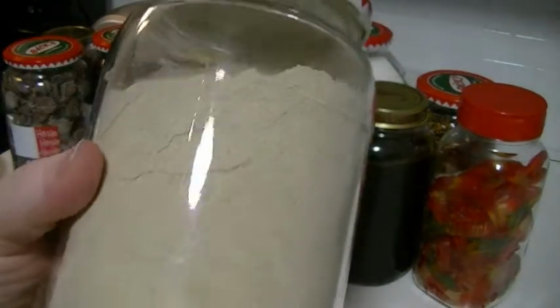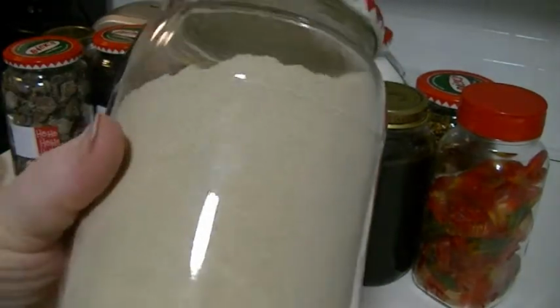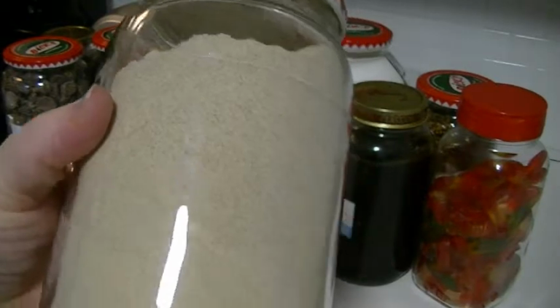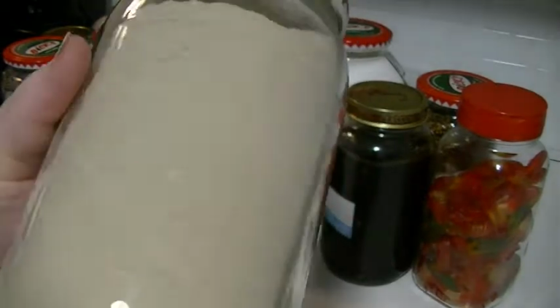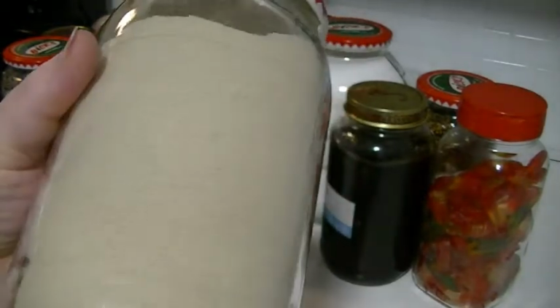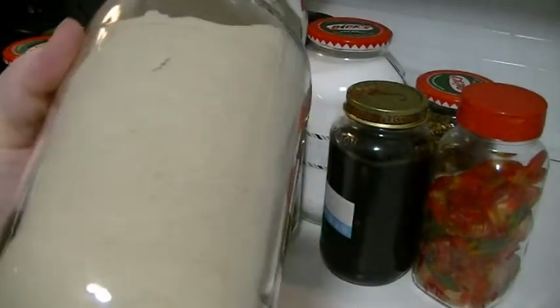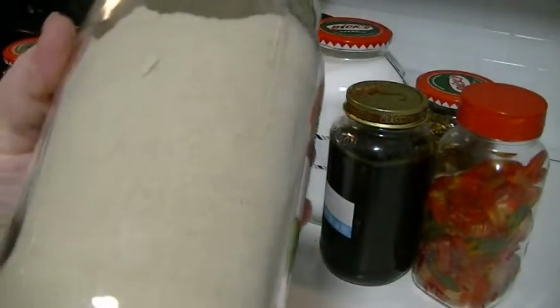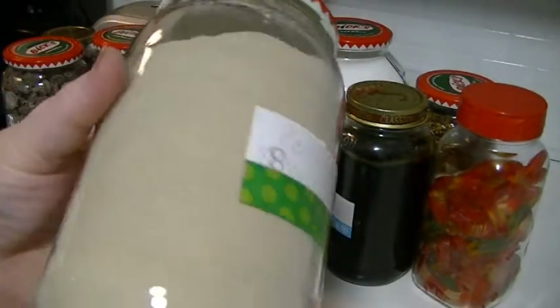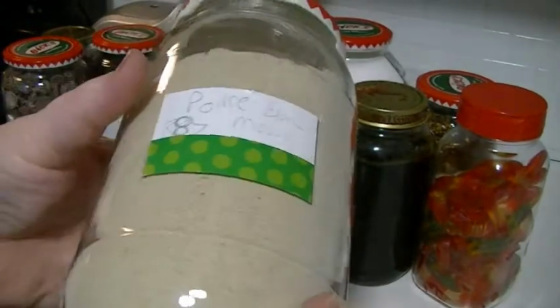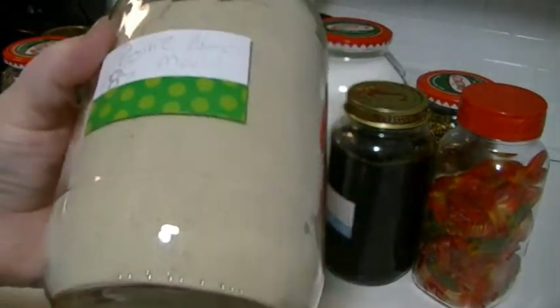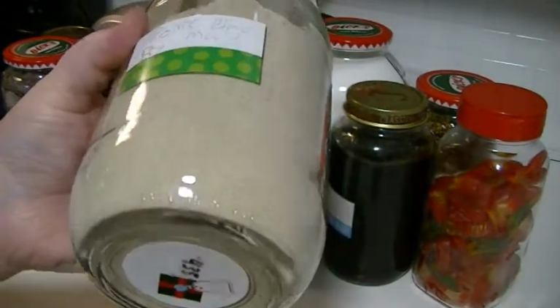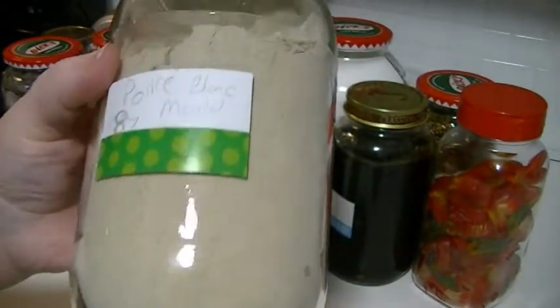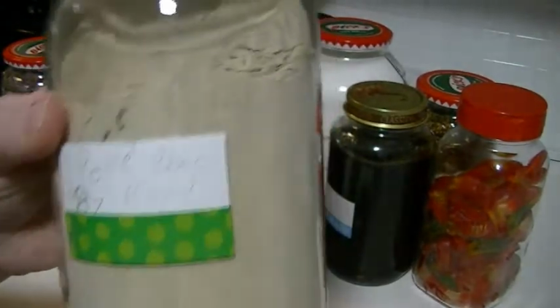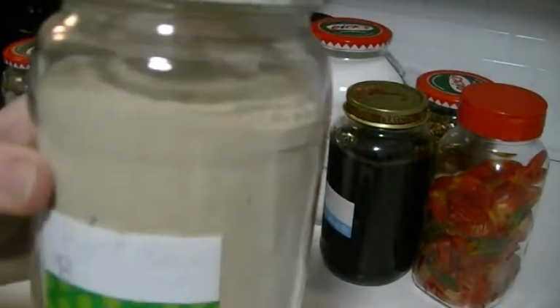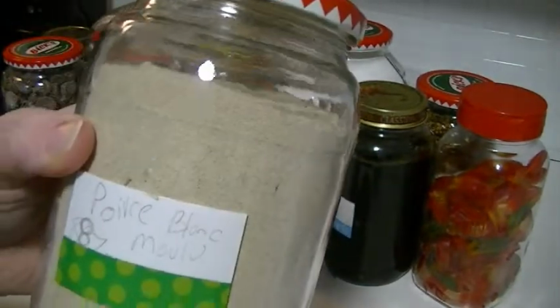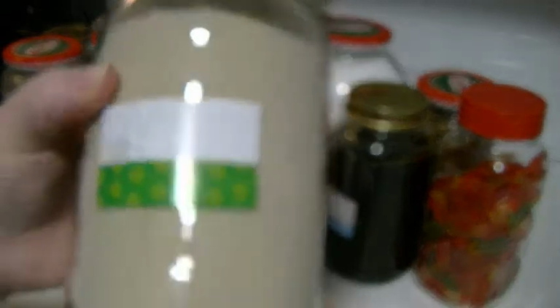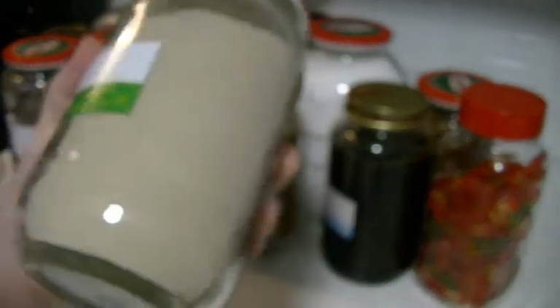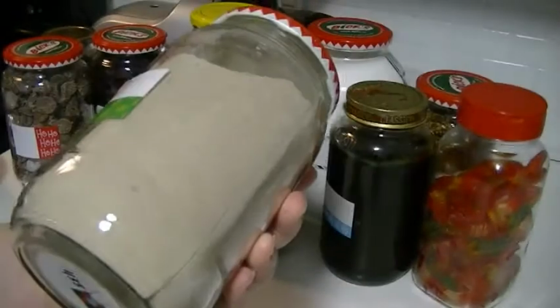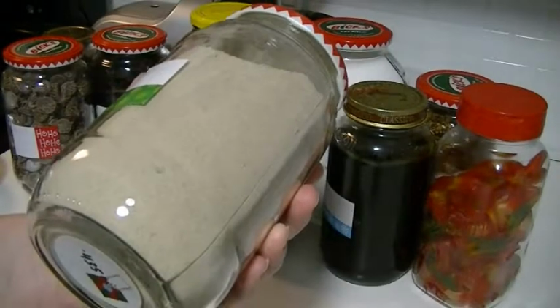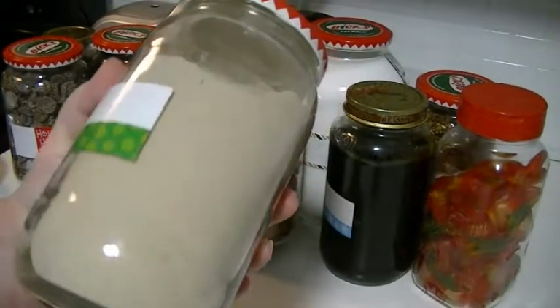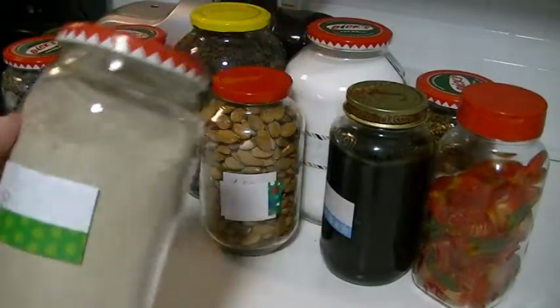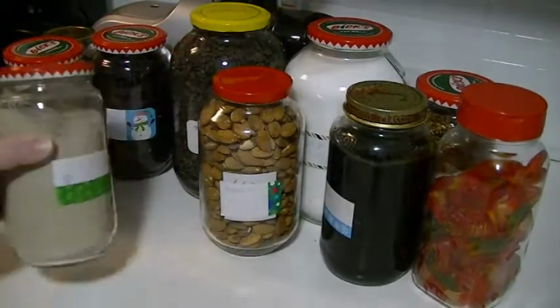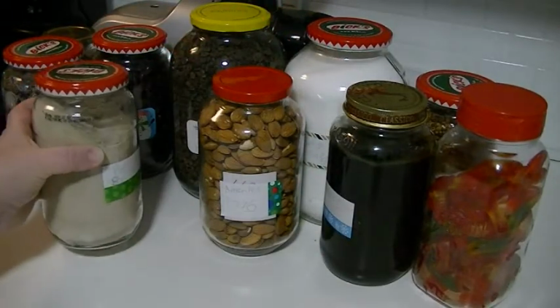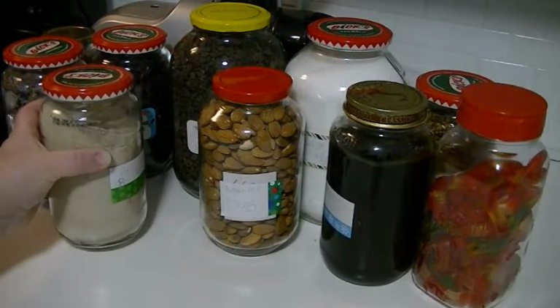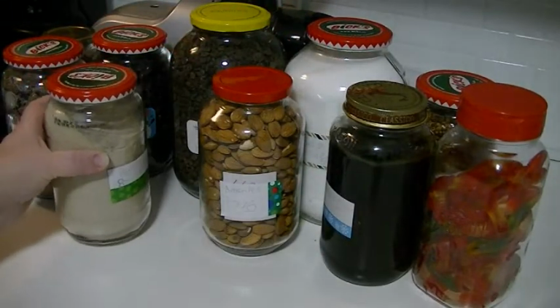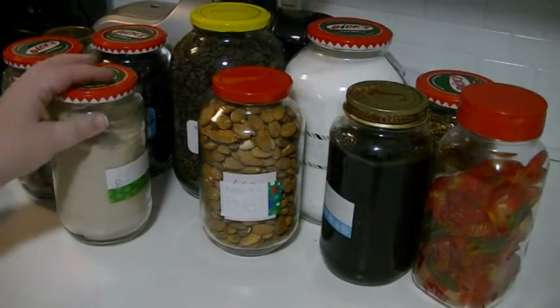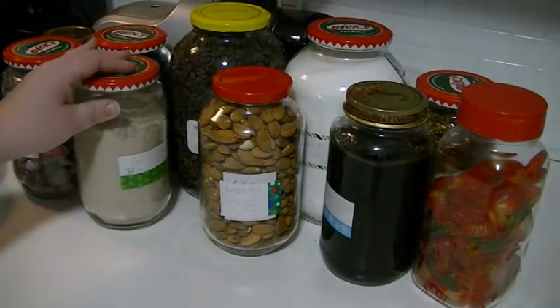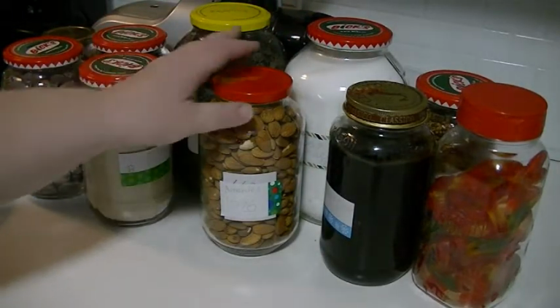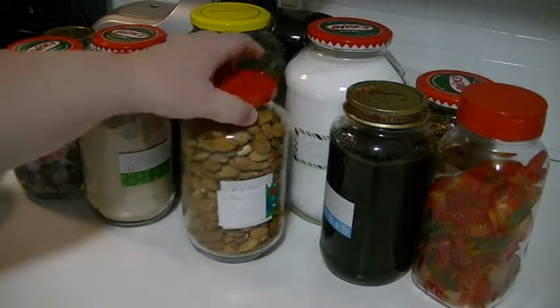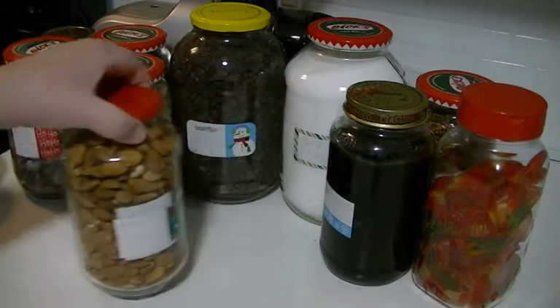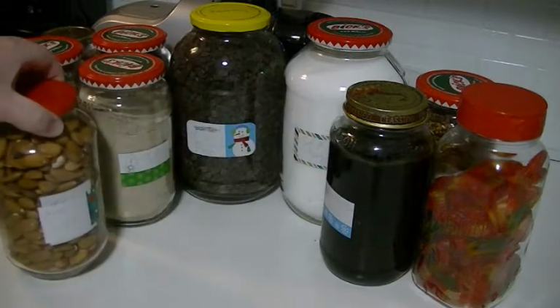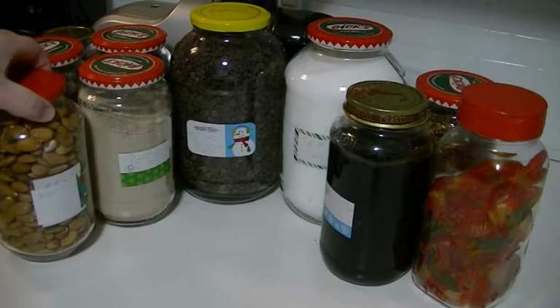We were trying to scoop the white pepper into the jar at Bulk Barn and I had to cover my nose with my shirt because the powder was going up in the air and it was going to make me sneeze.